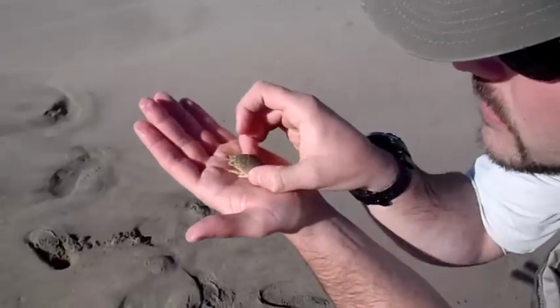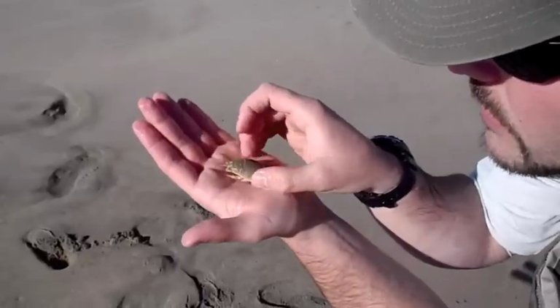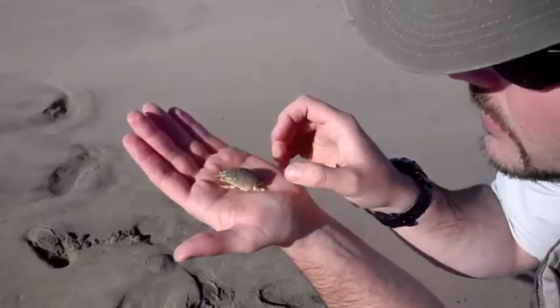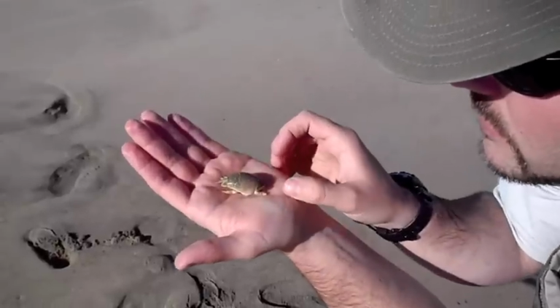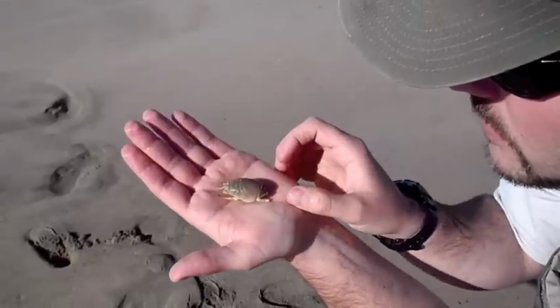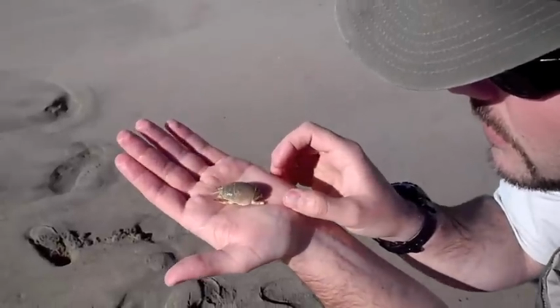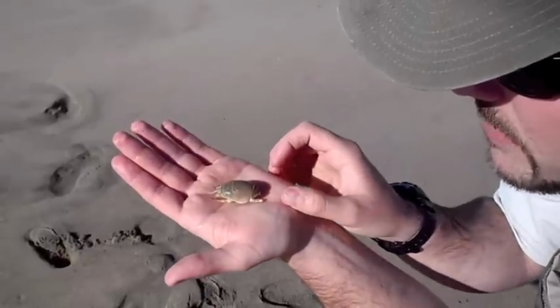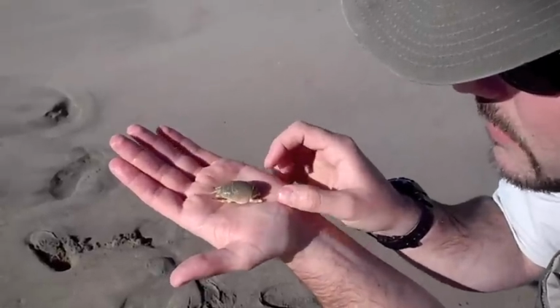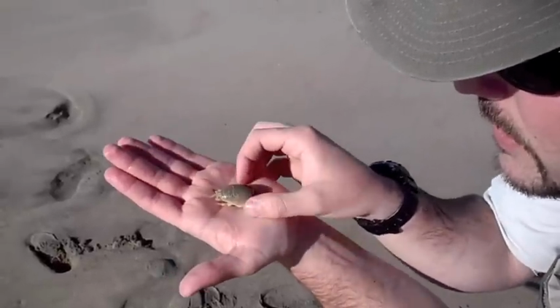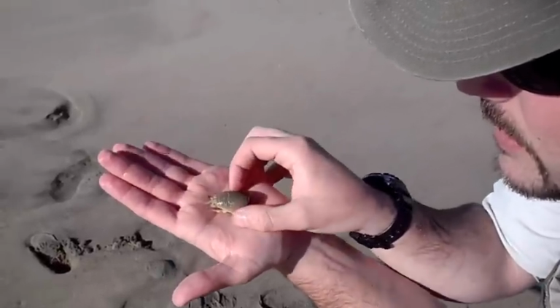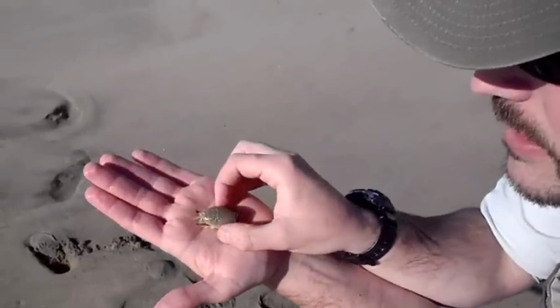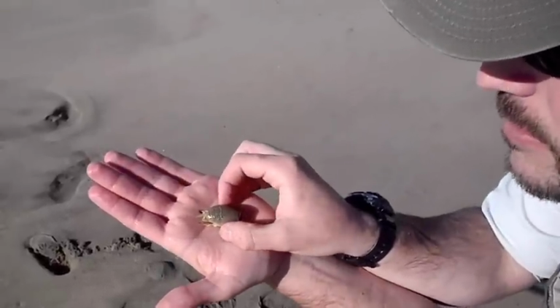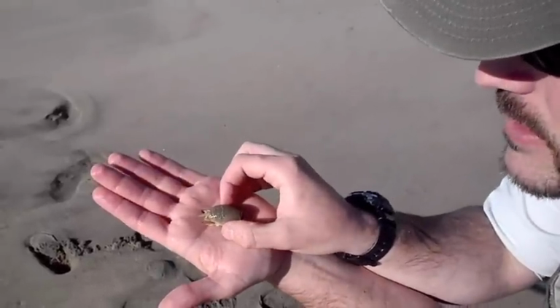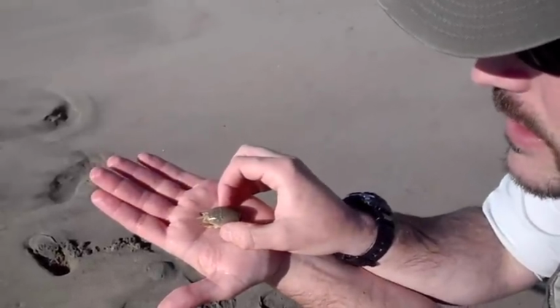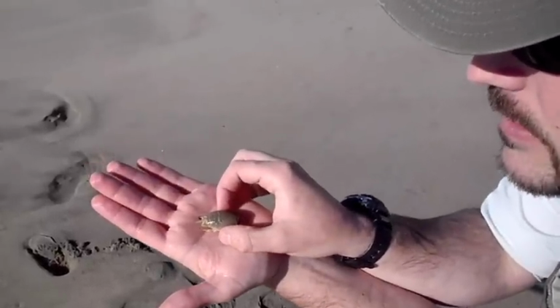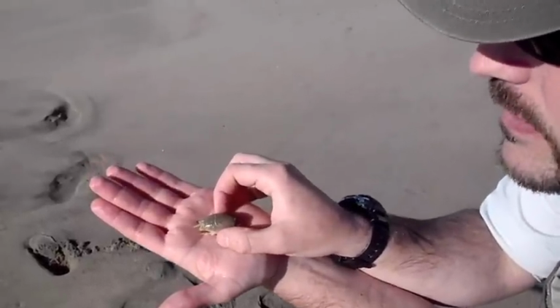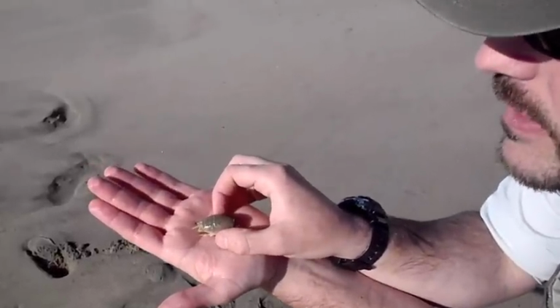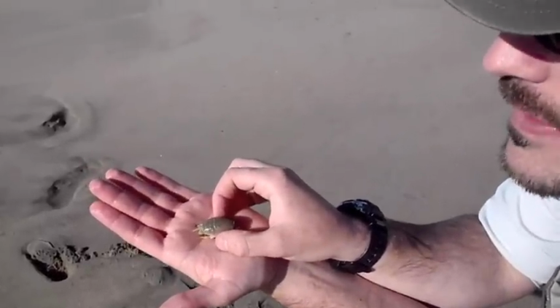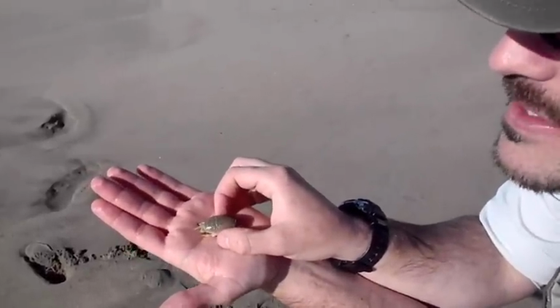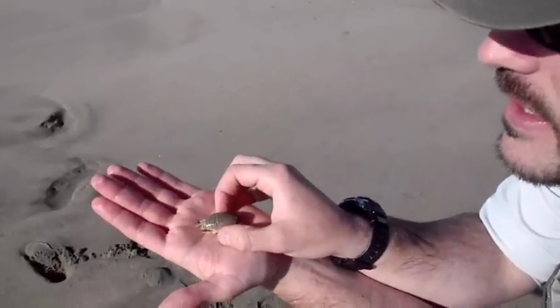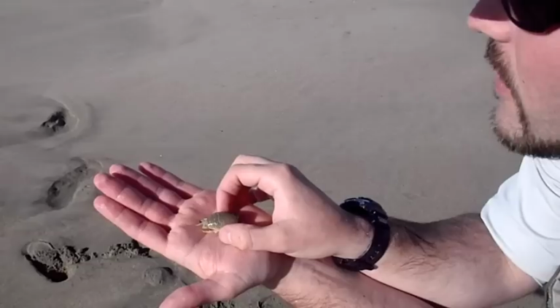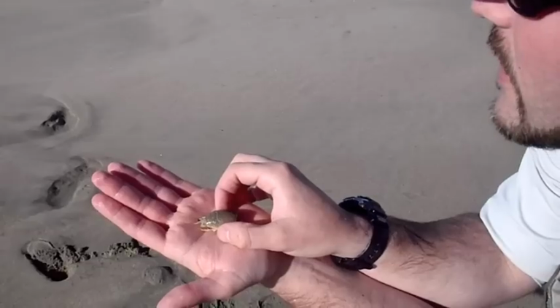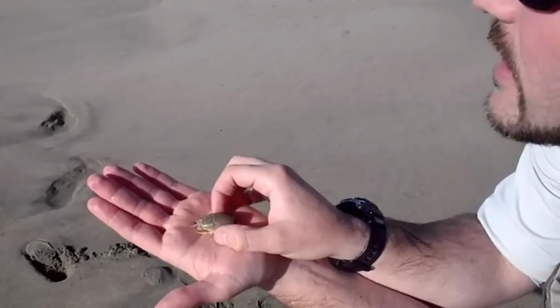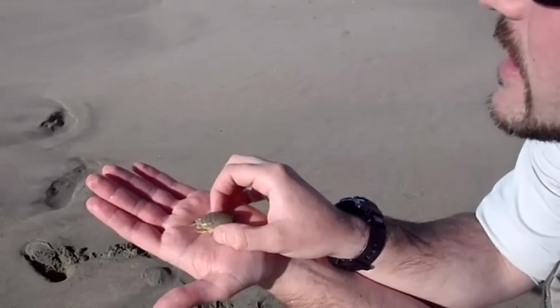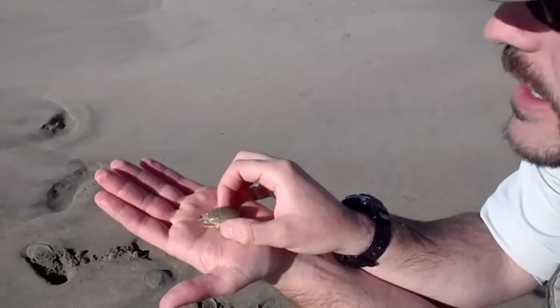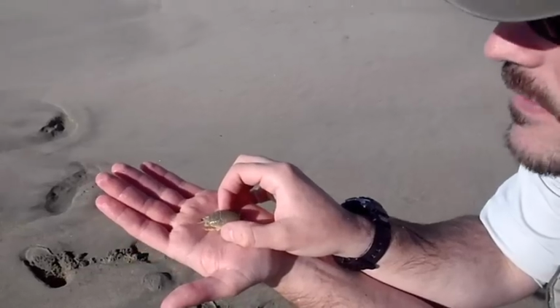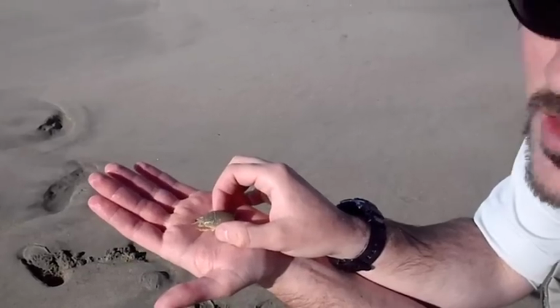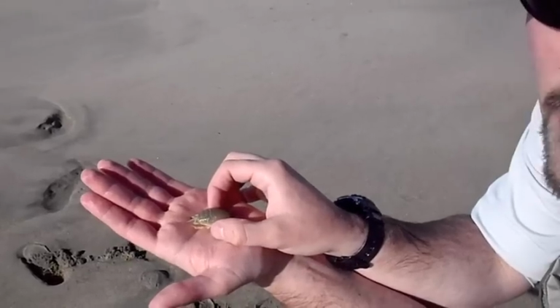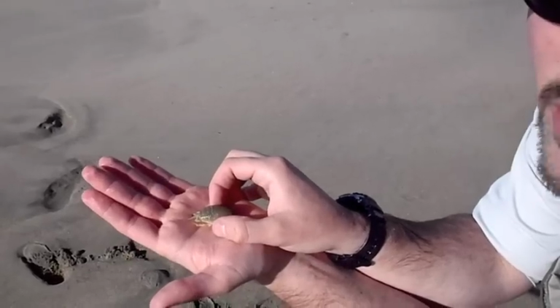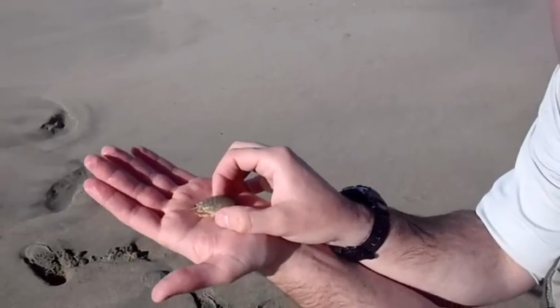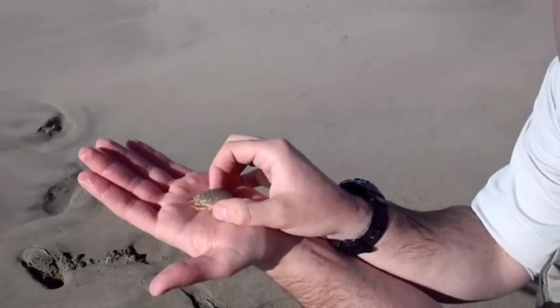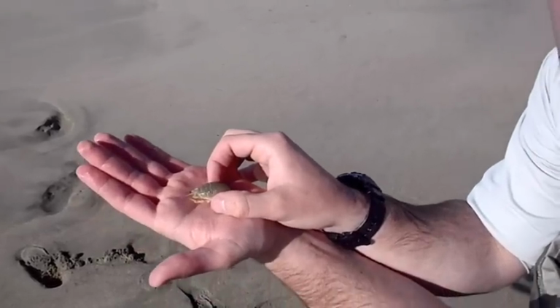So we are going to get this little girl back in the water. But you can find these in the sand all around — just thought we would show you guys what these look like.